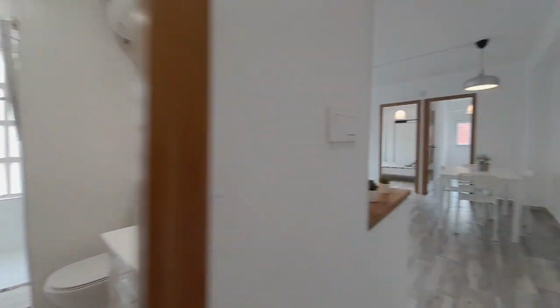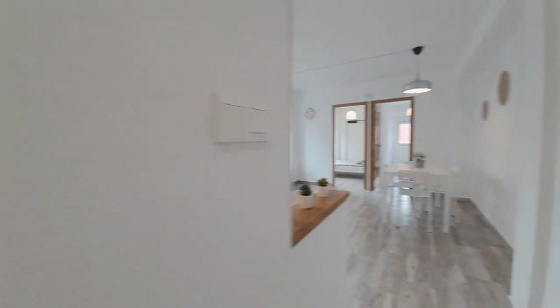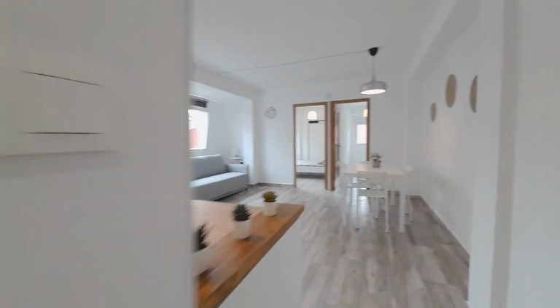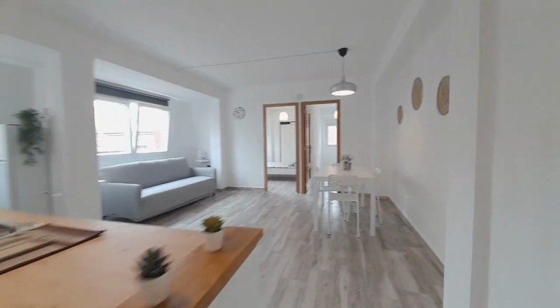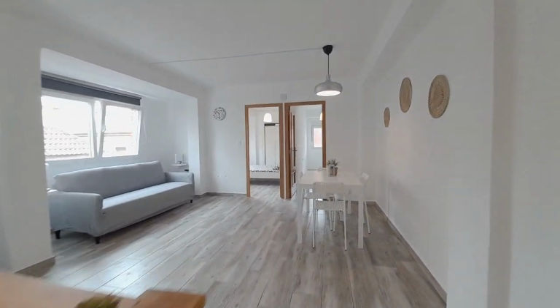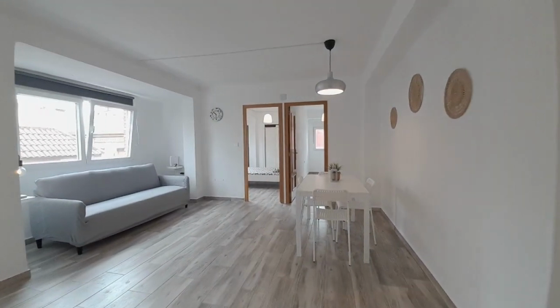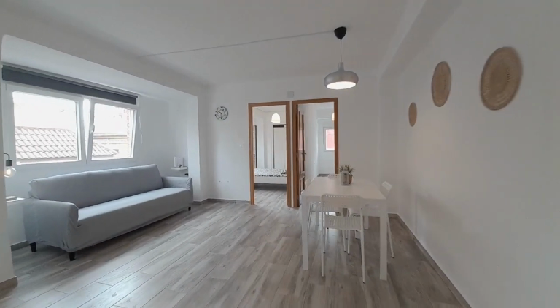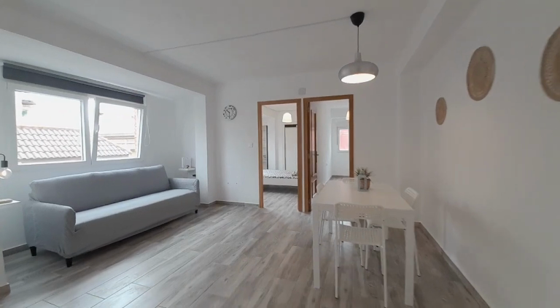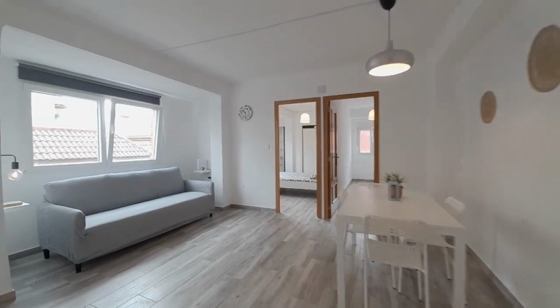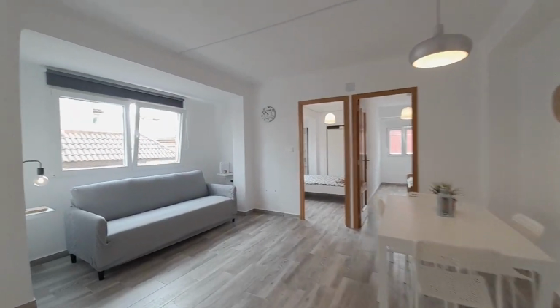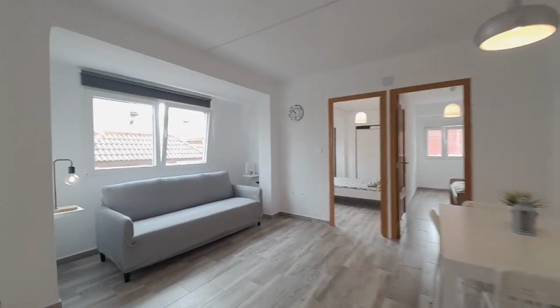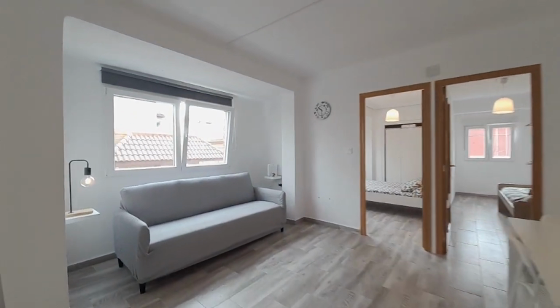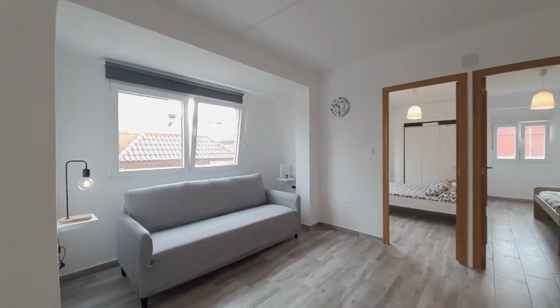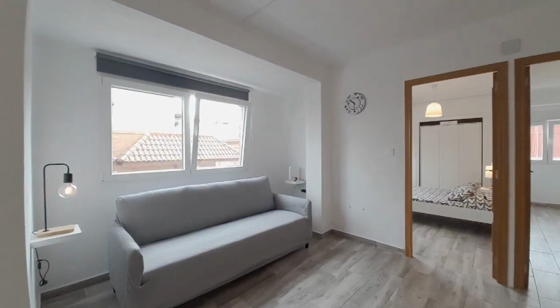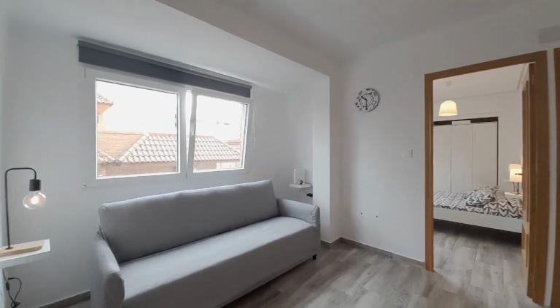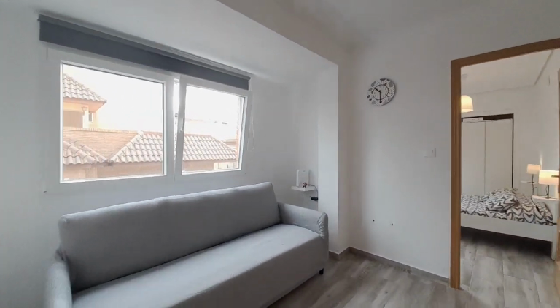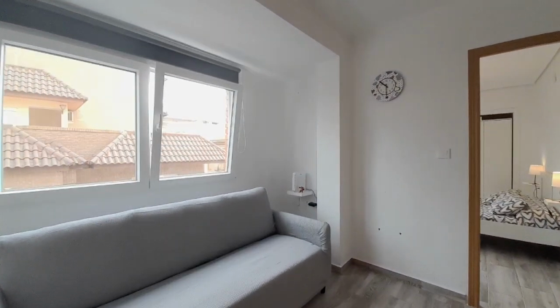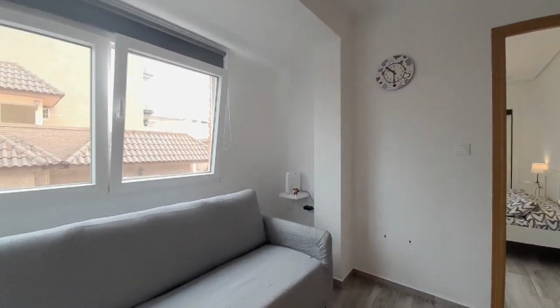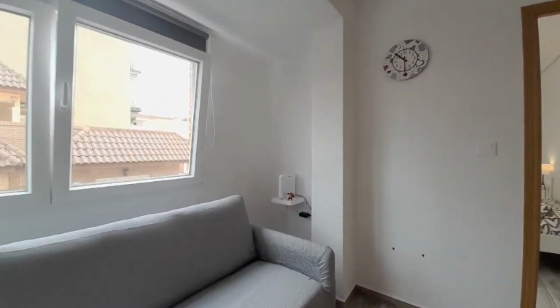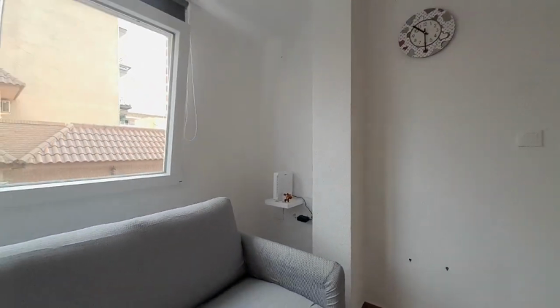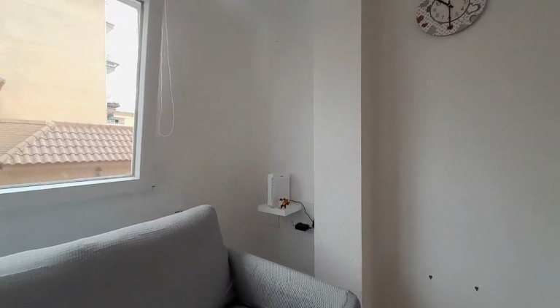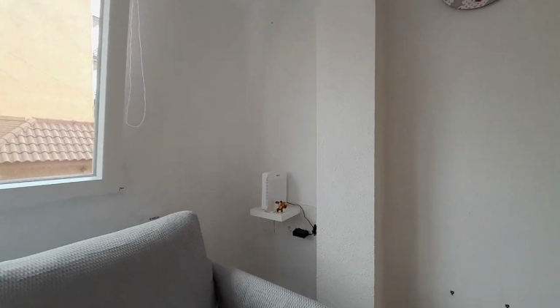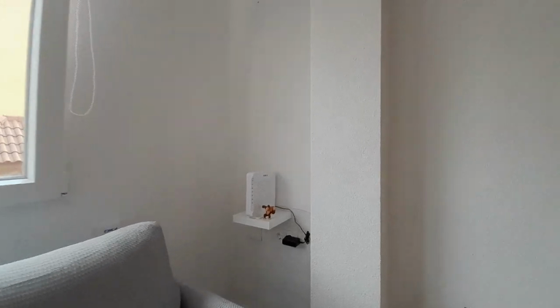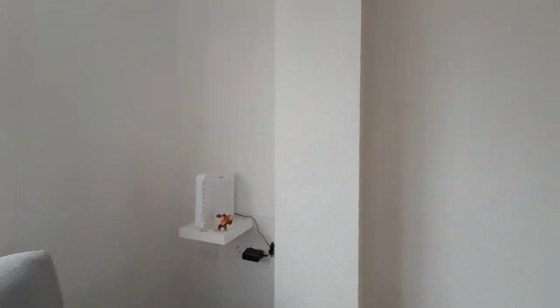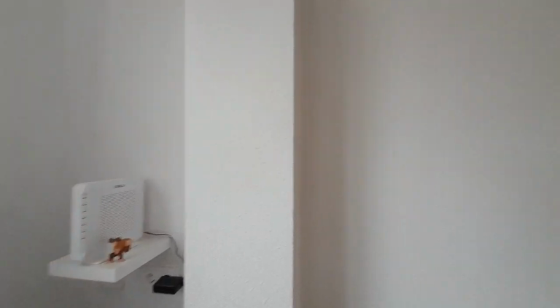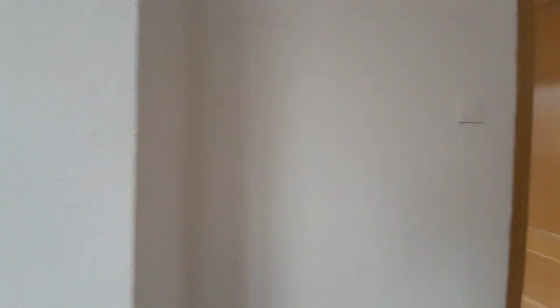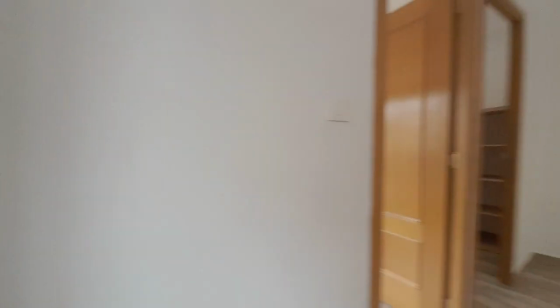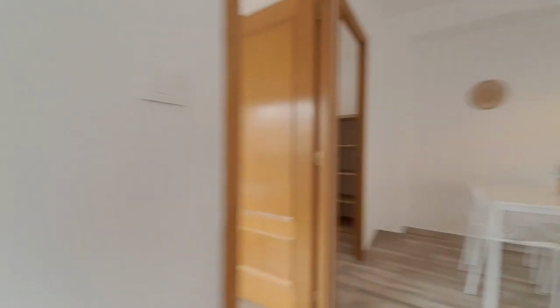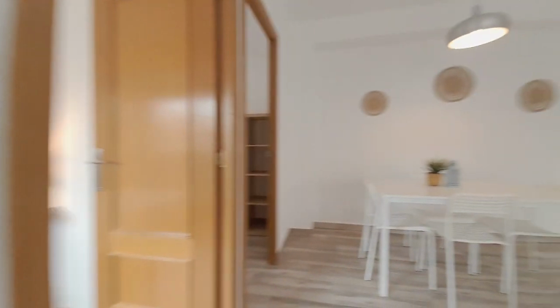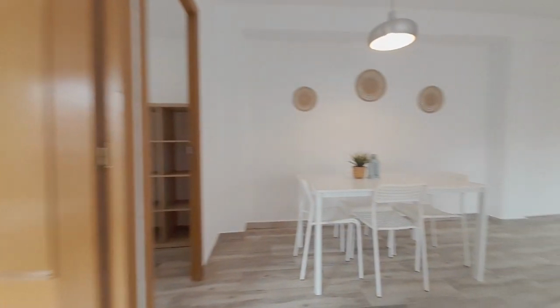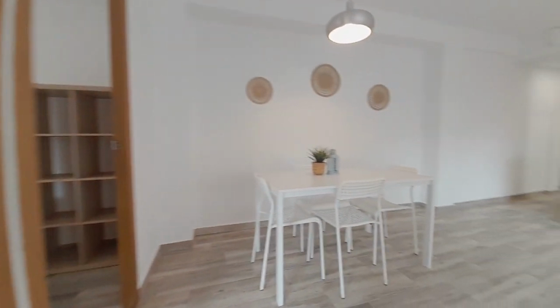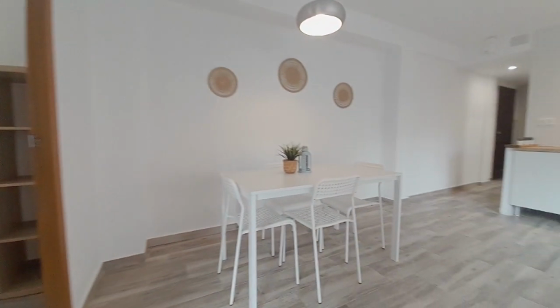Now I show you the living room. There is one sofa. This apartment has internet, and one table for it.